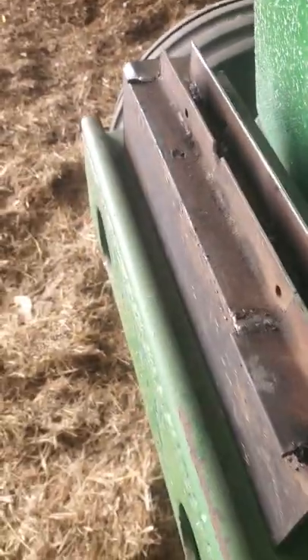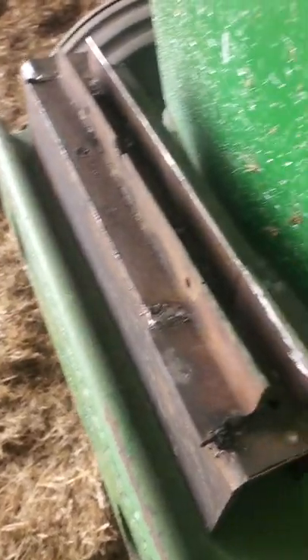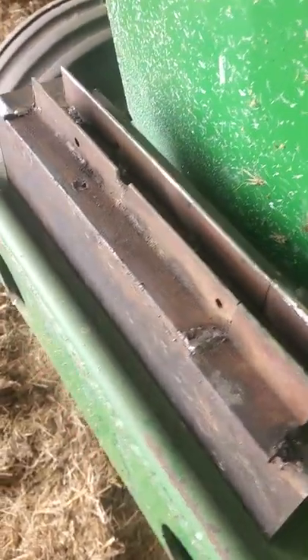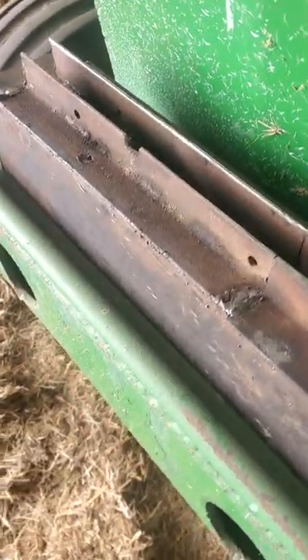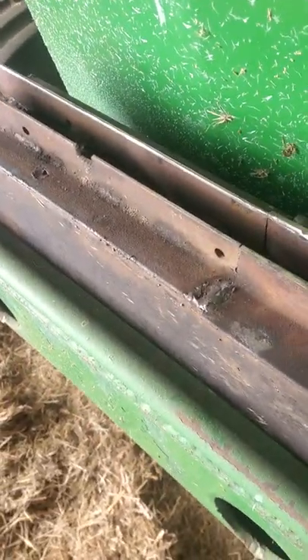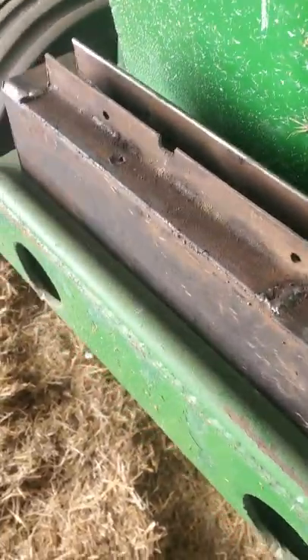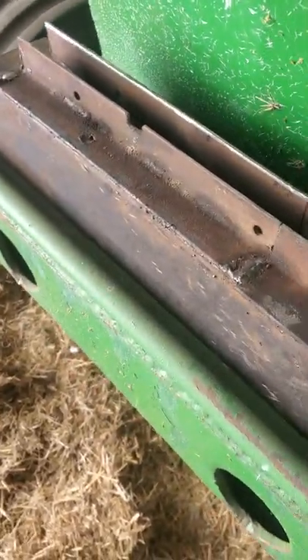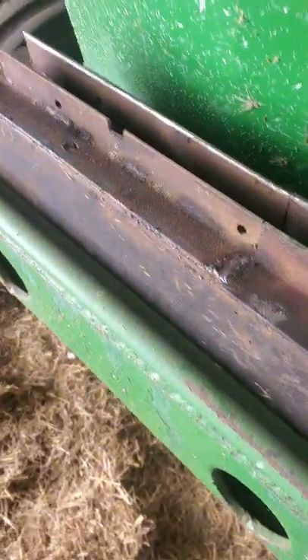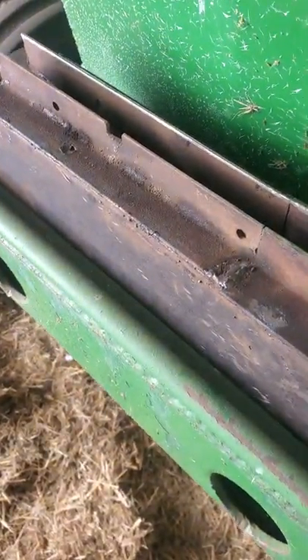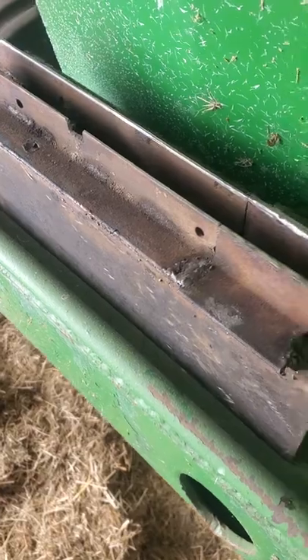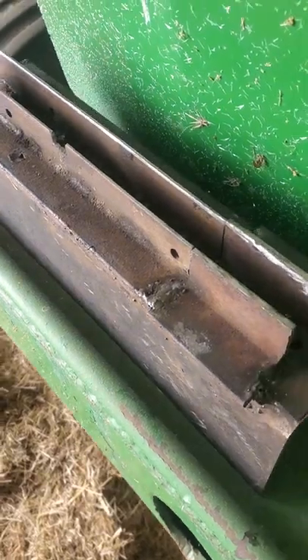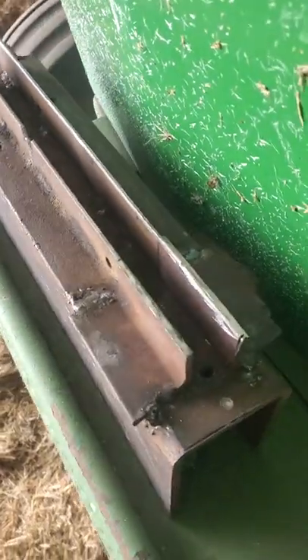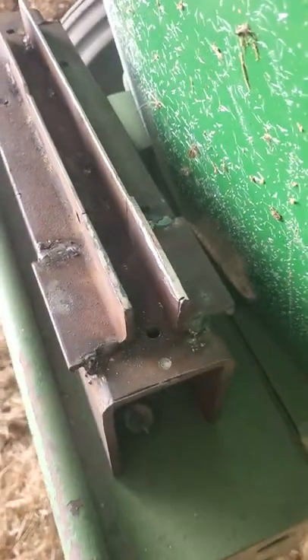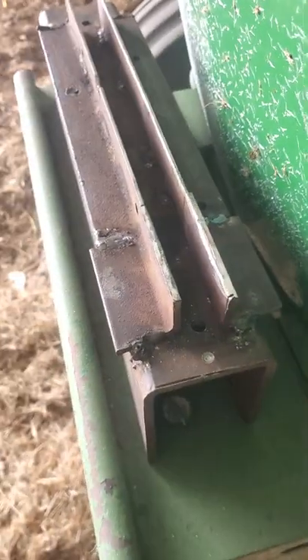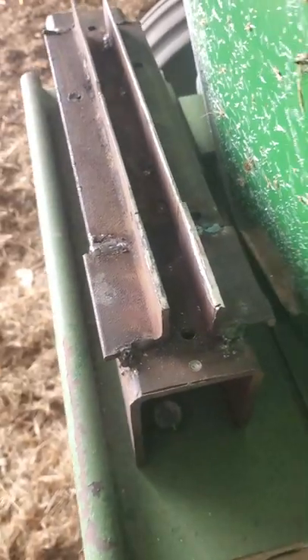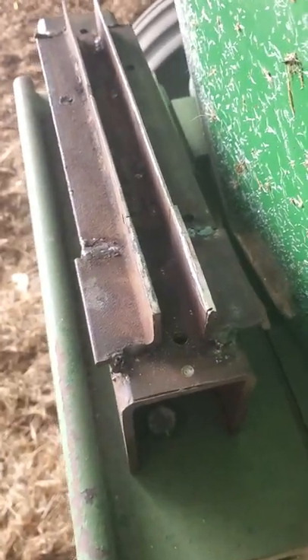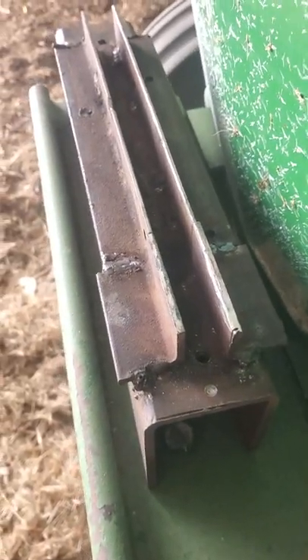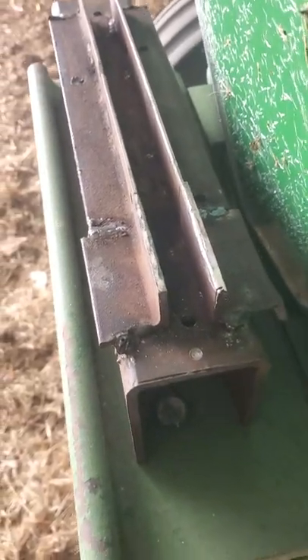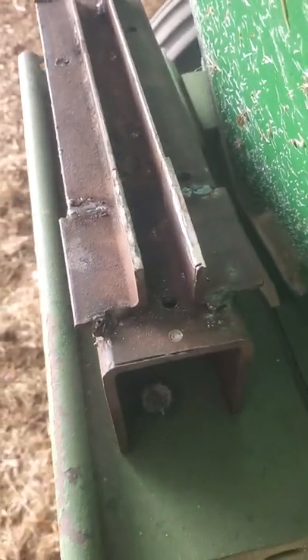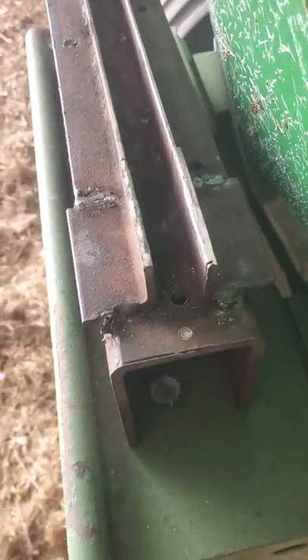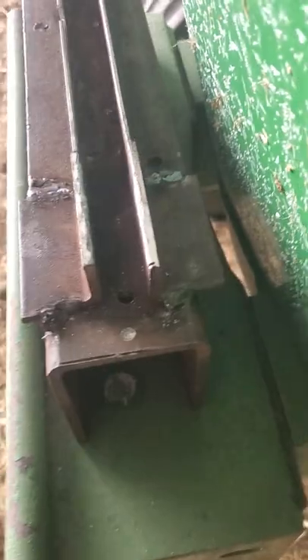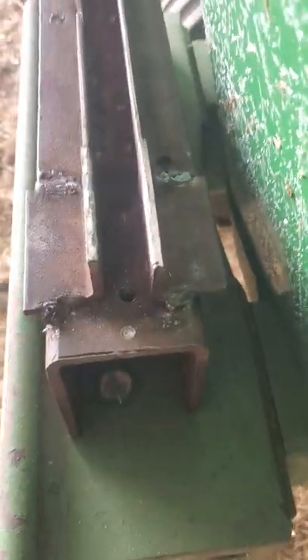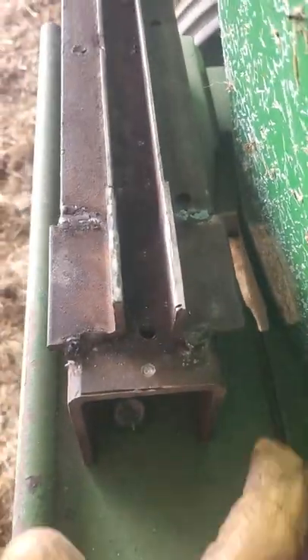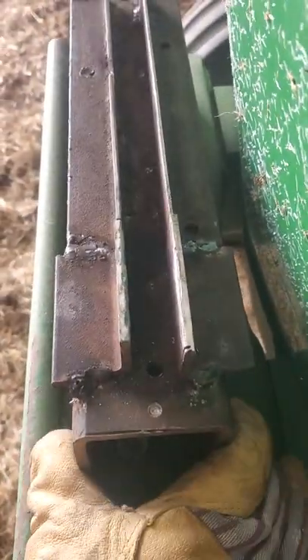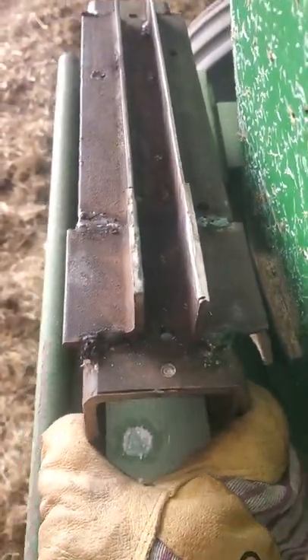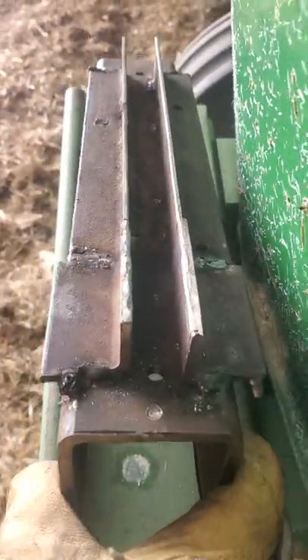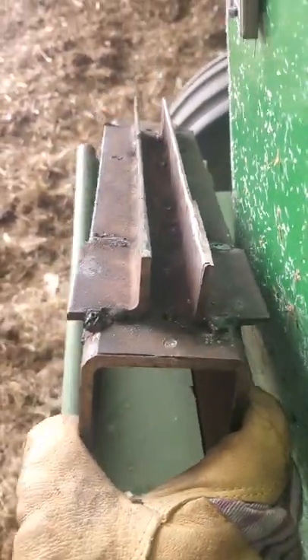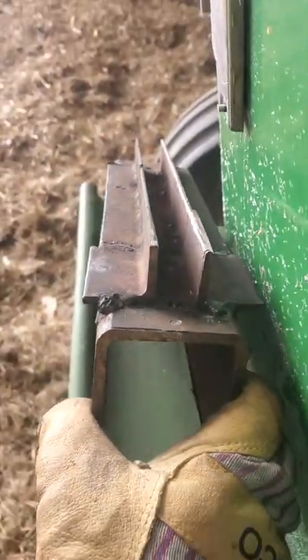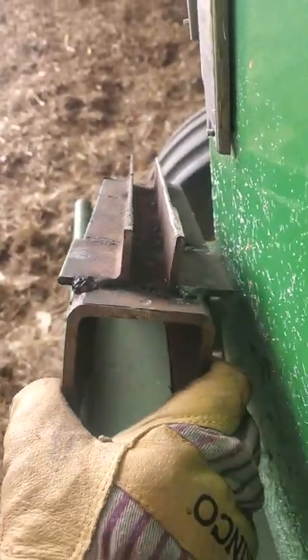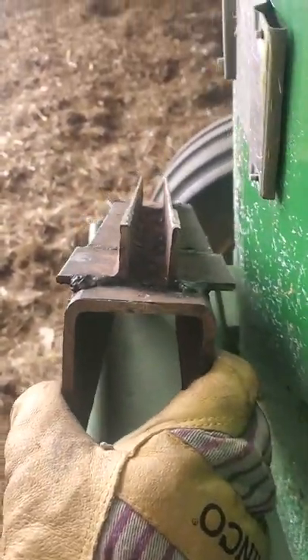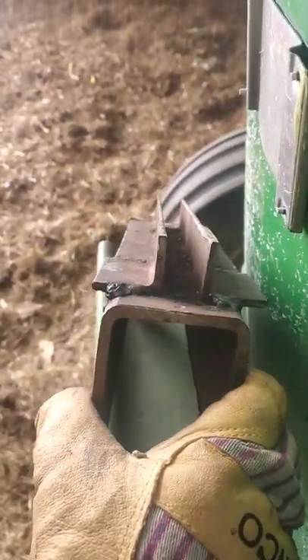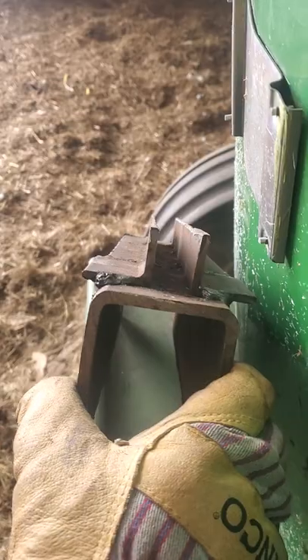This is going to be a video on basically how you're going to build your jig for bending your CETME-C receiver. I barely spent any money on this to build. It was really cheap.